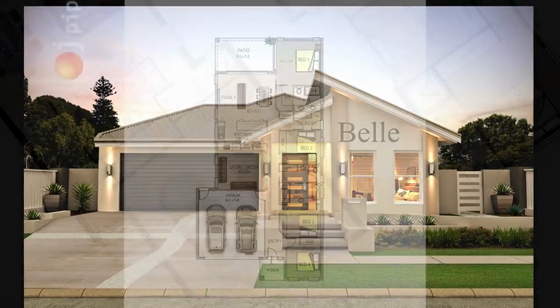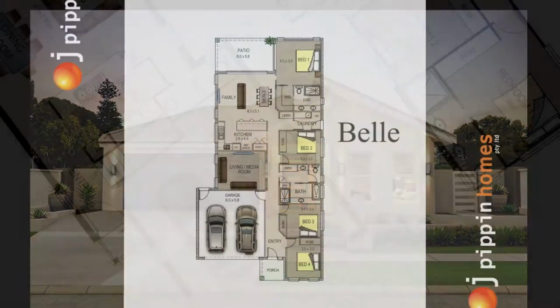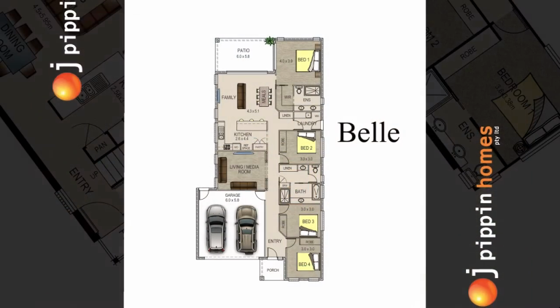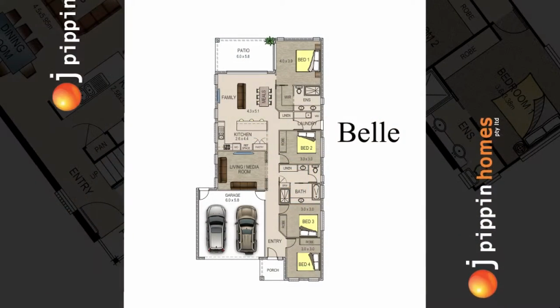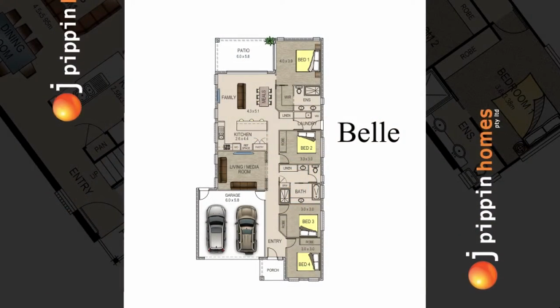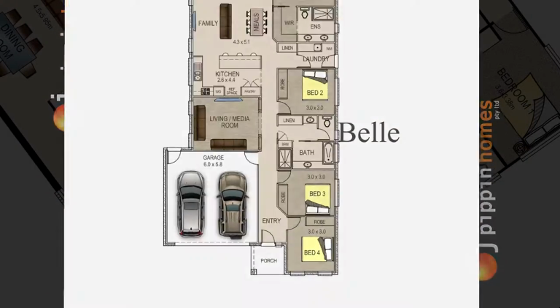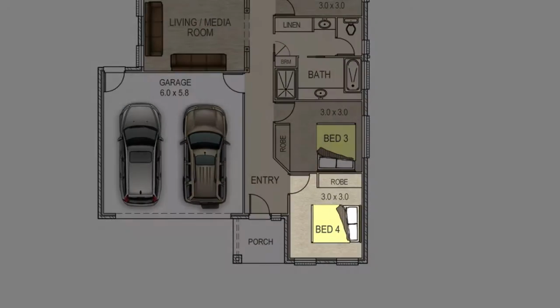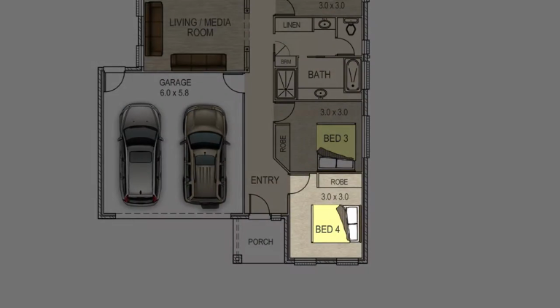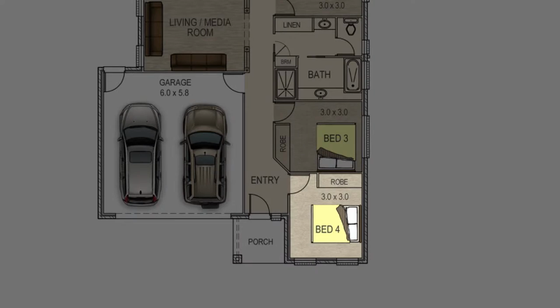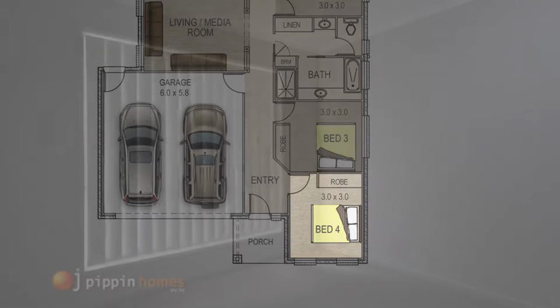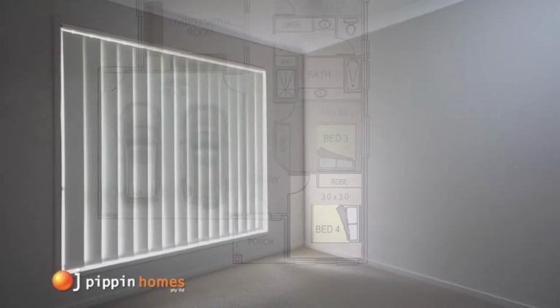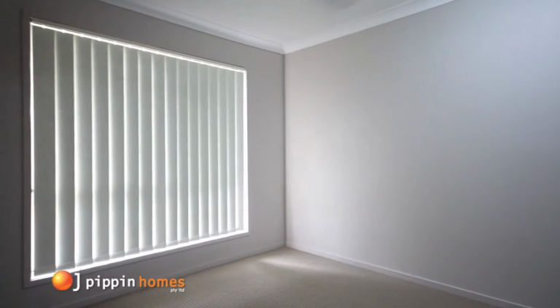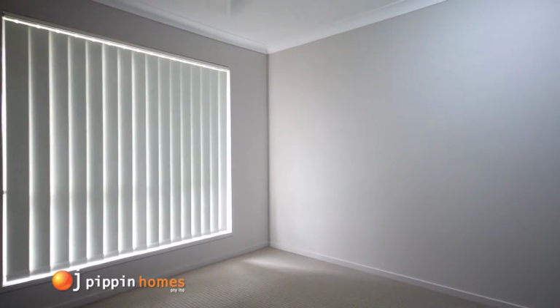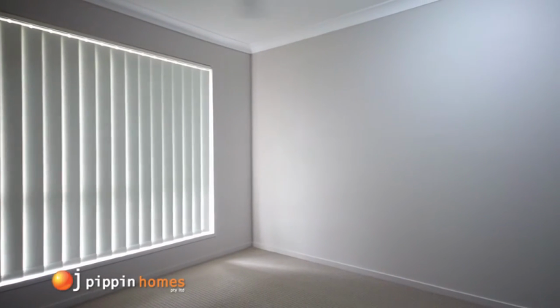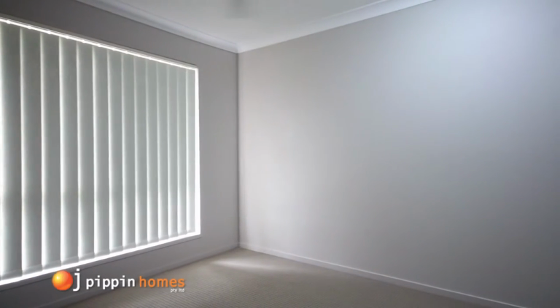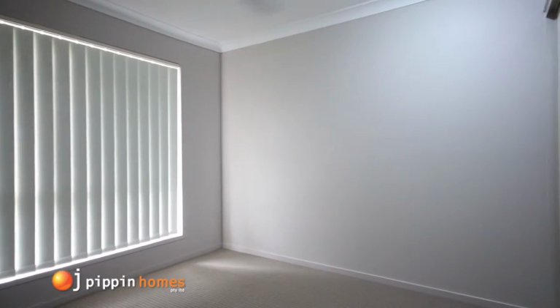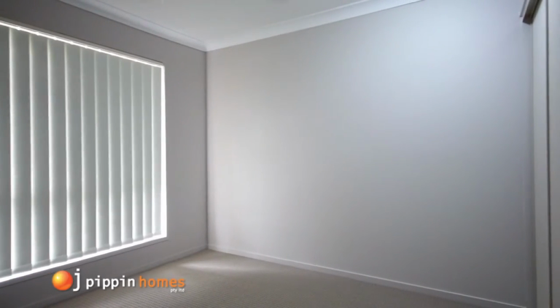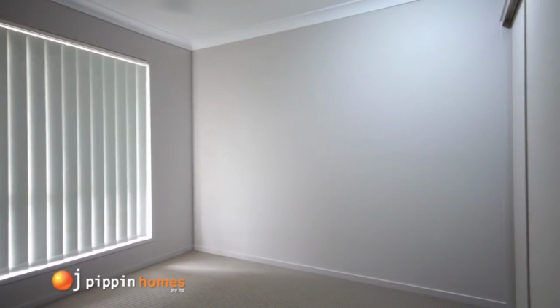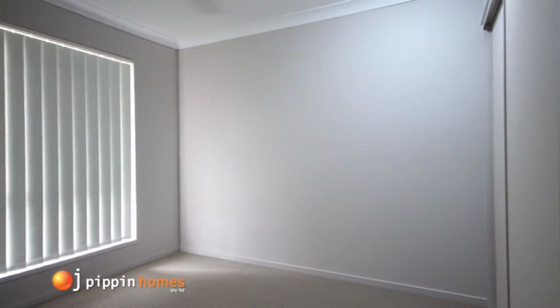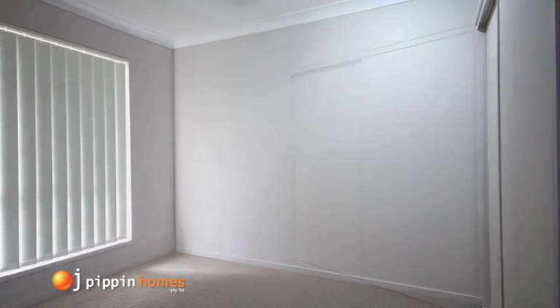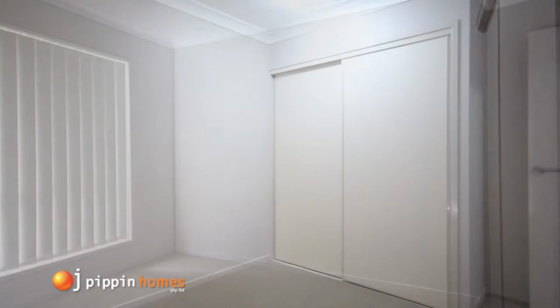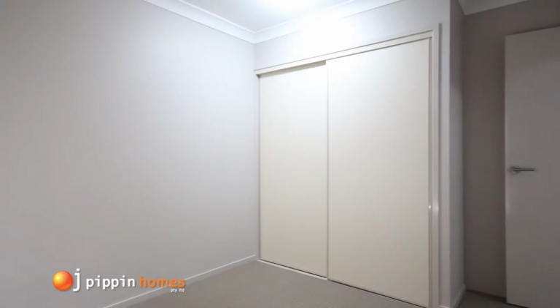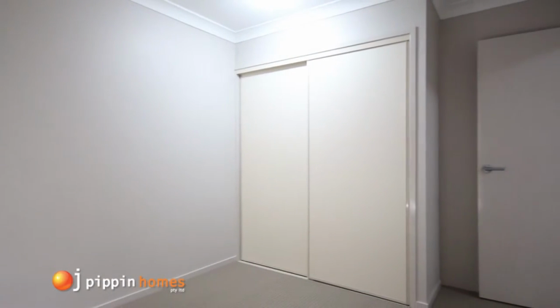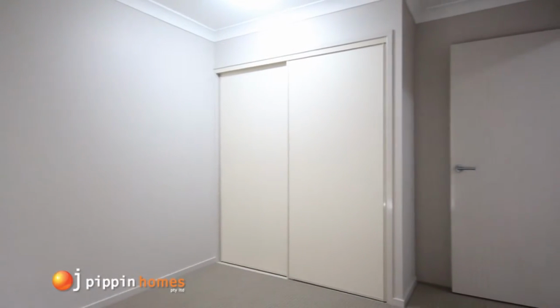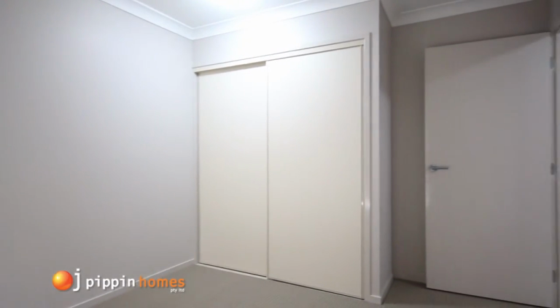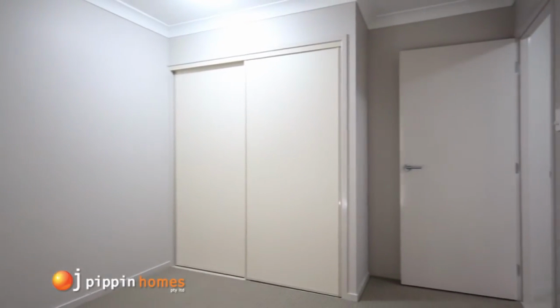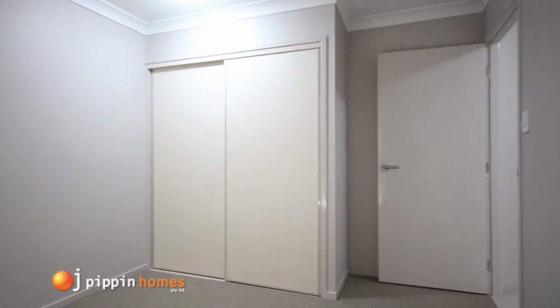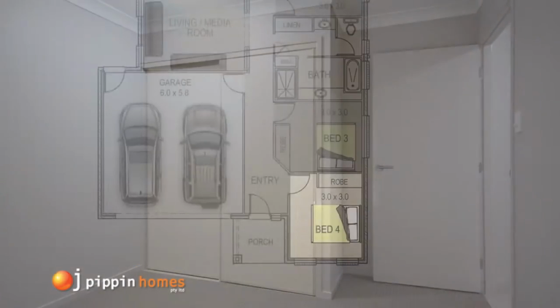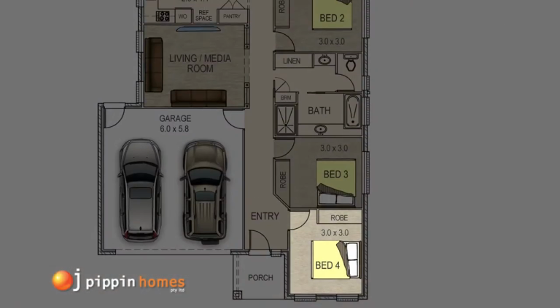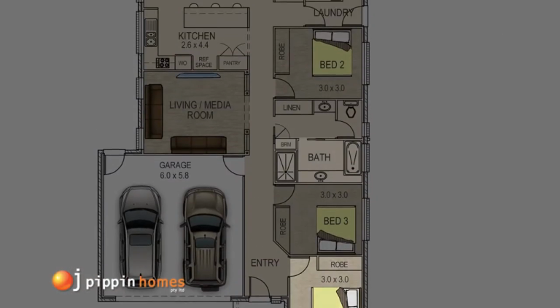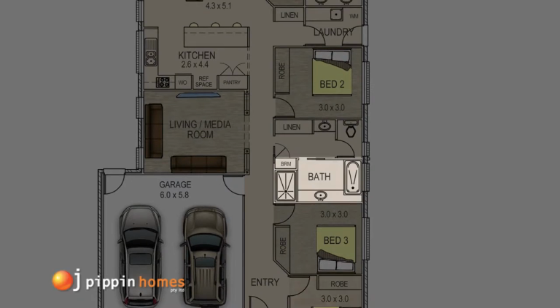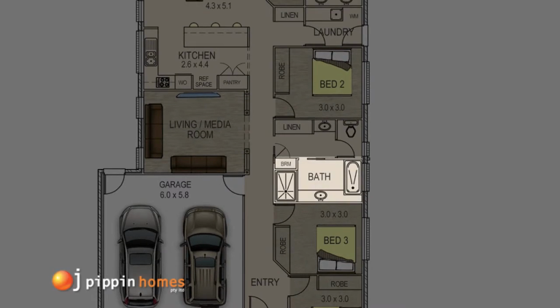Walking through the front door, you have the large fourth bedroom located to the right. The bedrooms have ceiling fans and built-in robes included, and are located by the spacious, well-designed family bathroom.